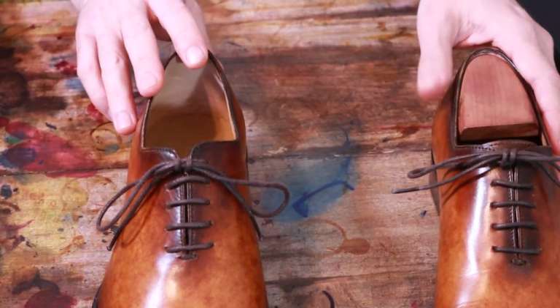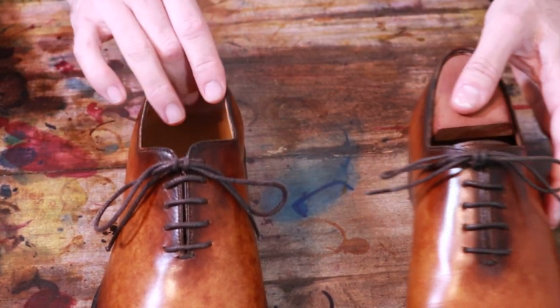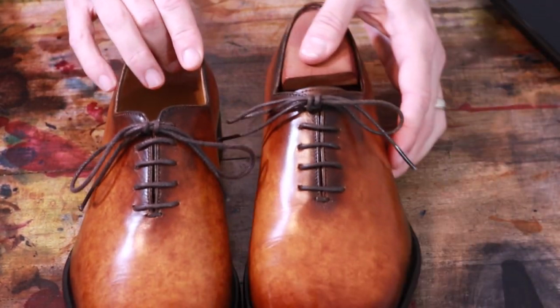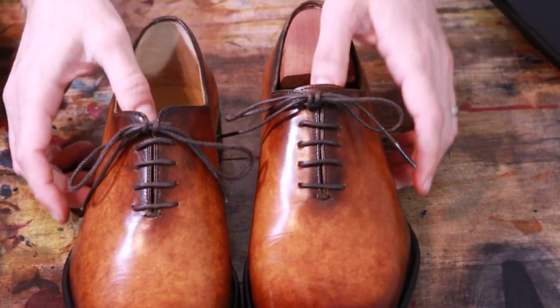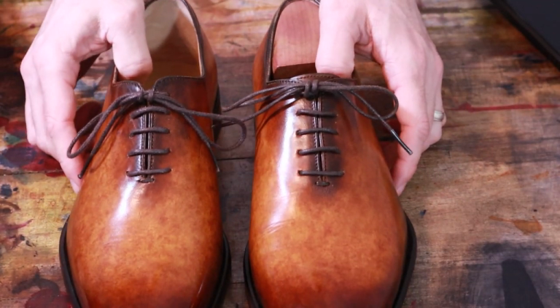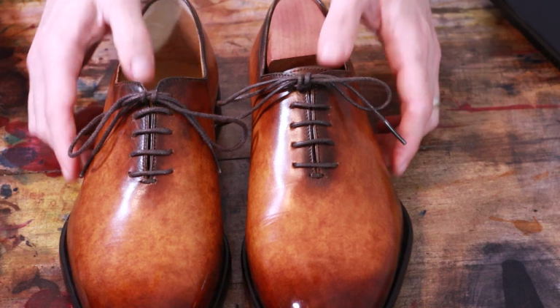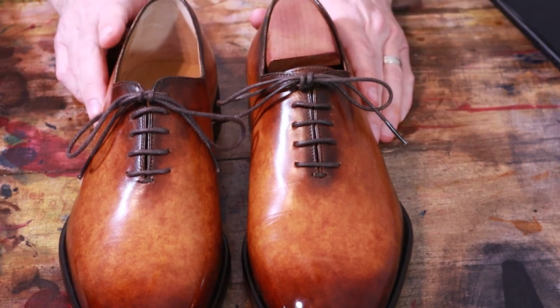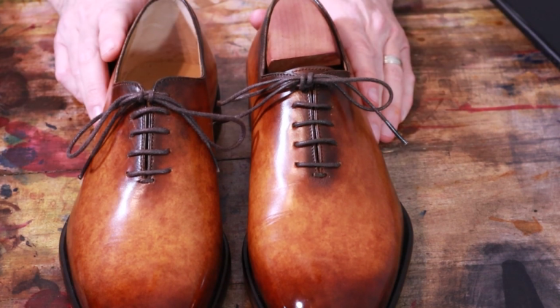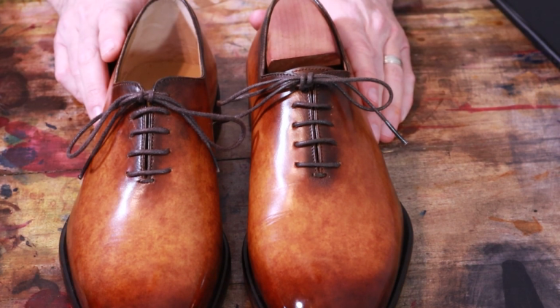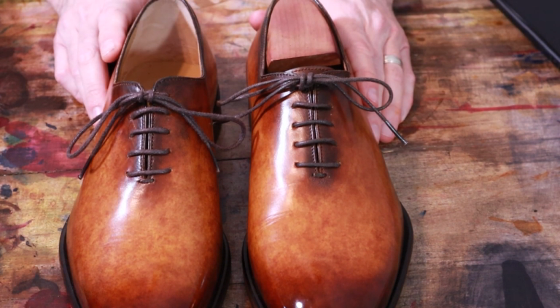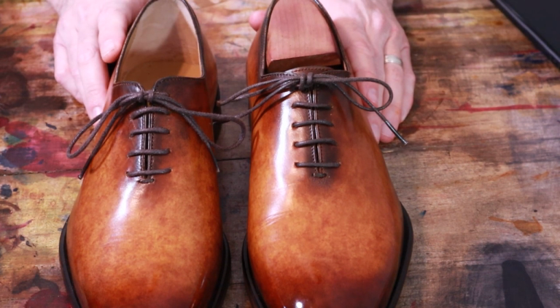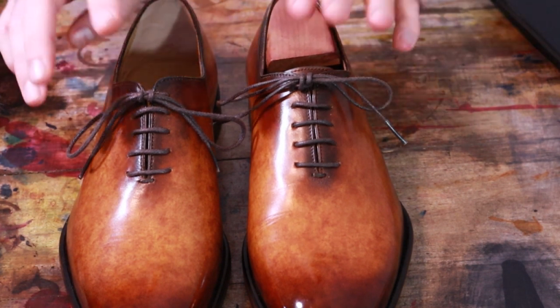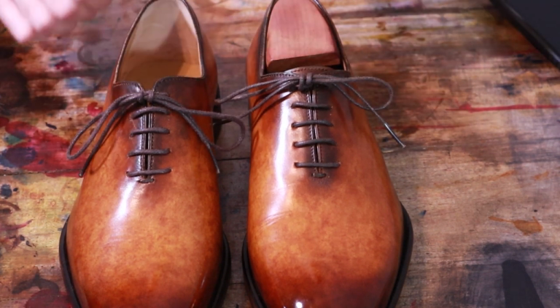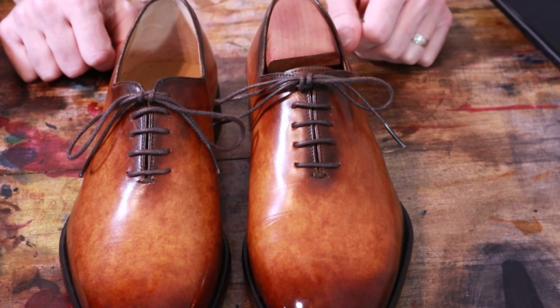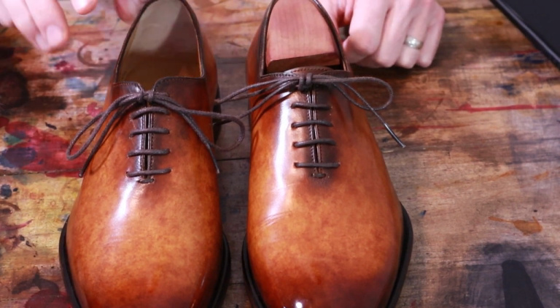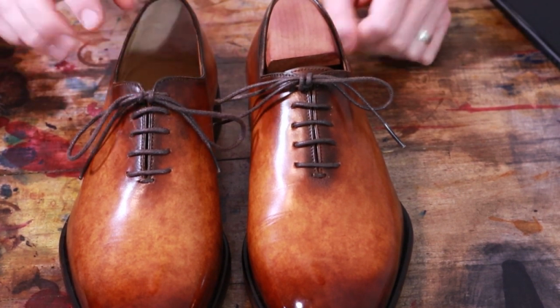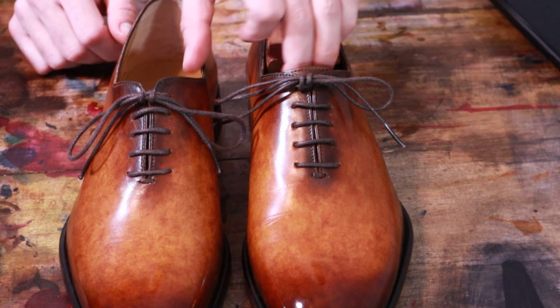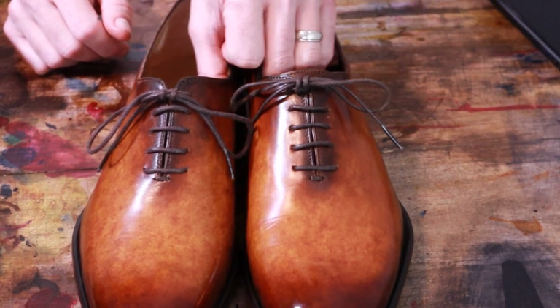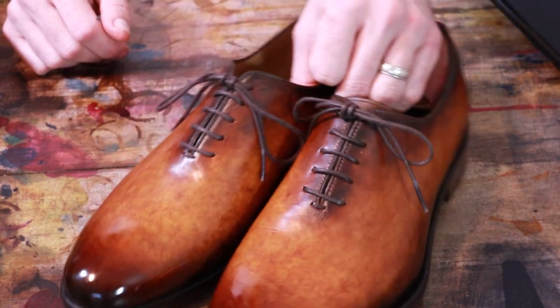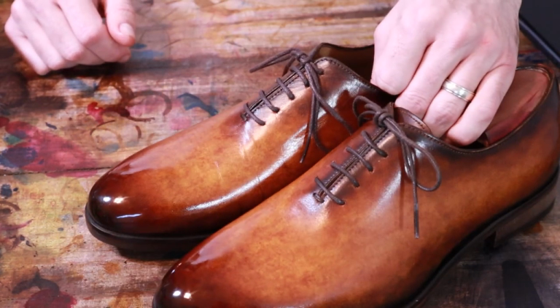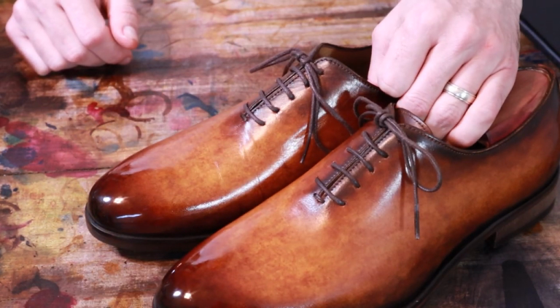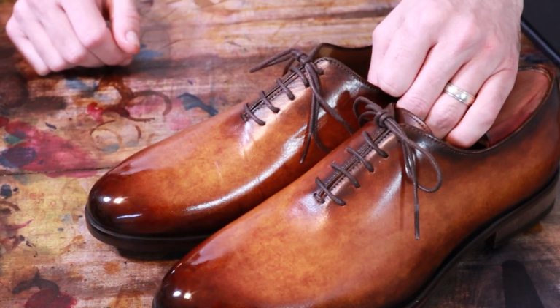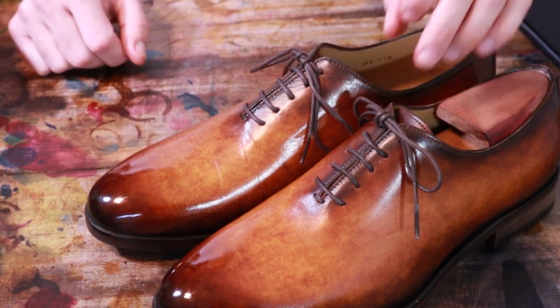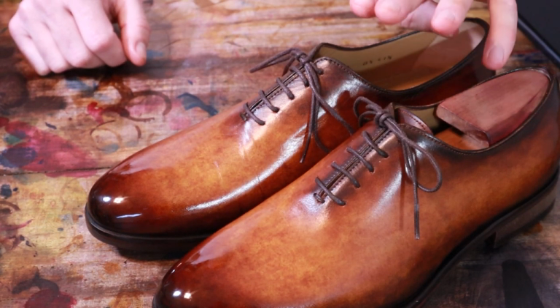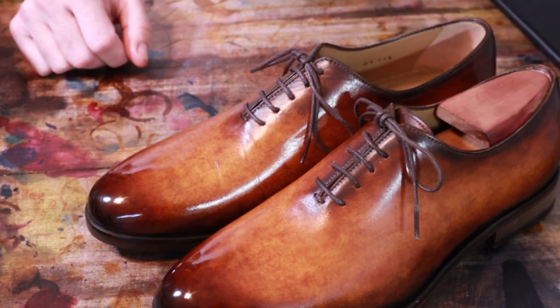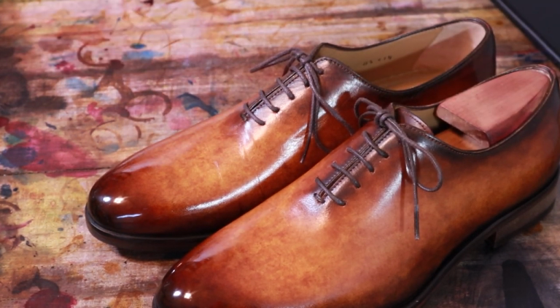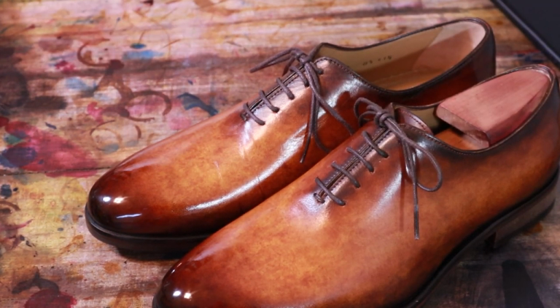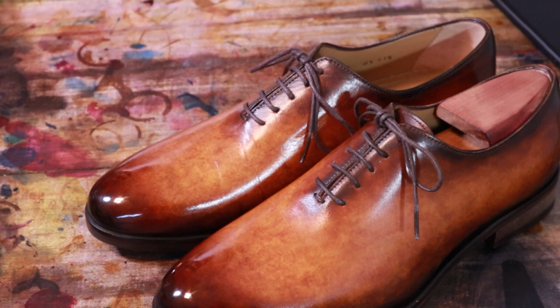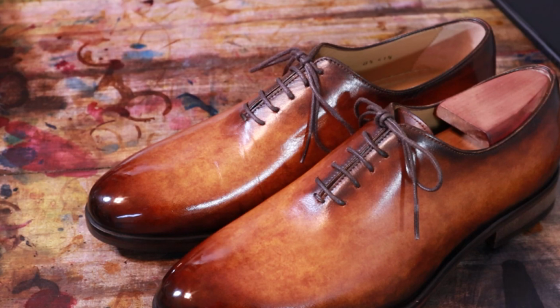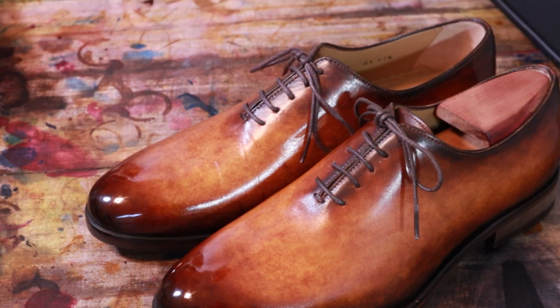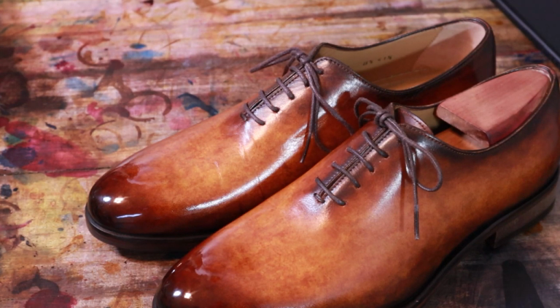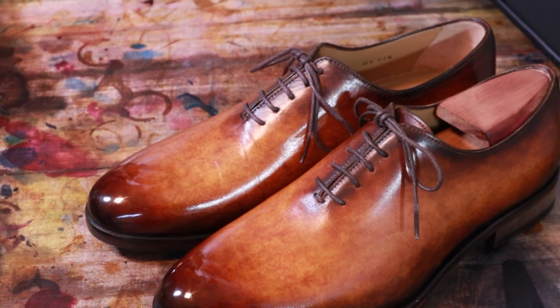So there you go: bar lacing with a Berluti knot. It does not loosen throughout the day — absolutely the best way to tie your dress shoes. Hope you enjoyed it.